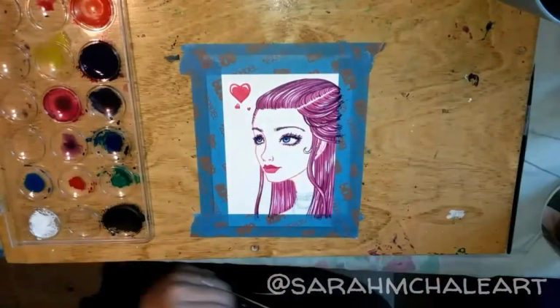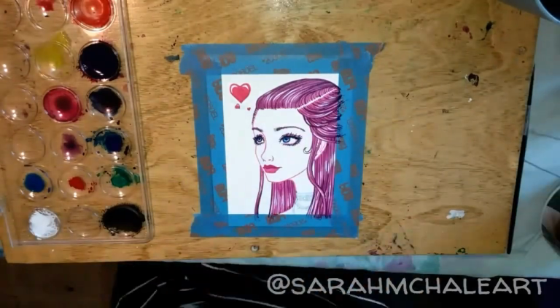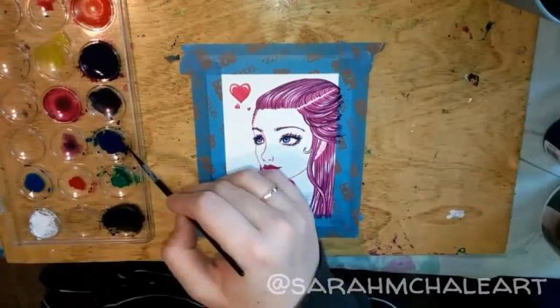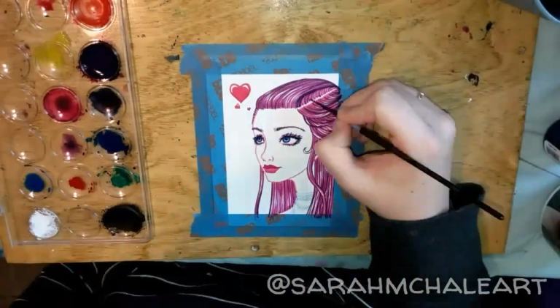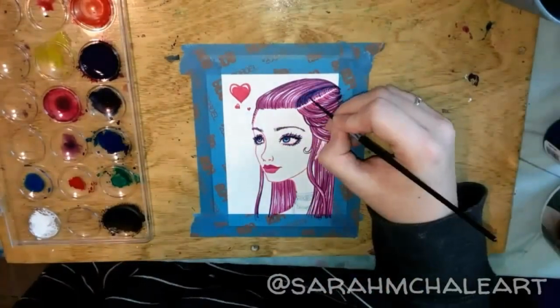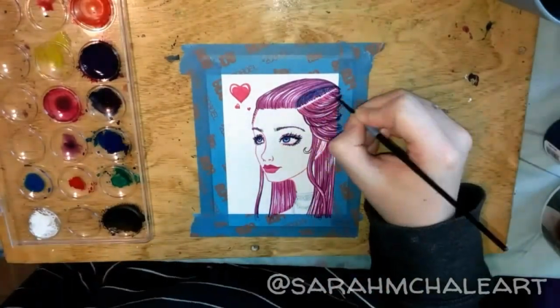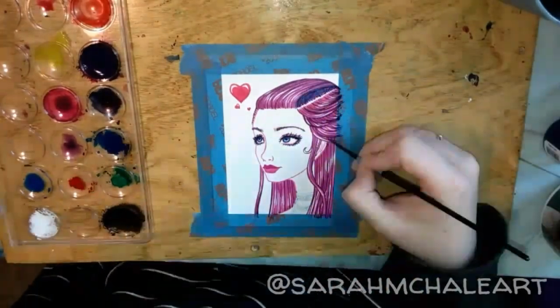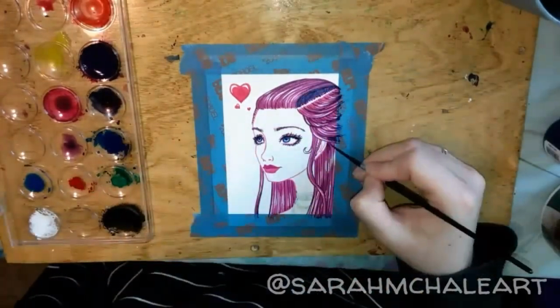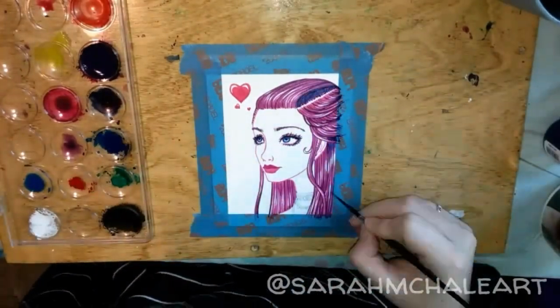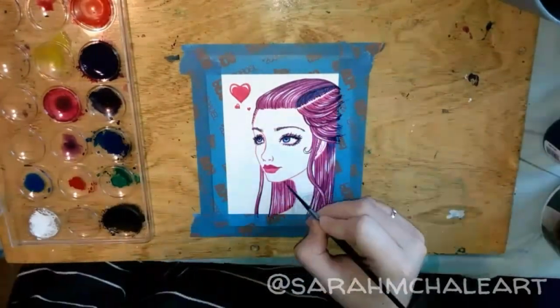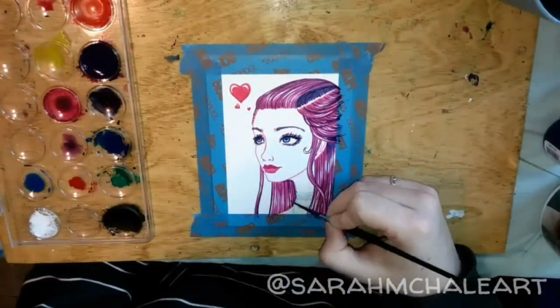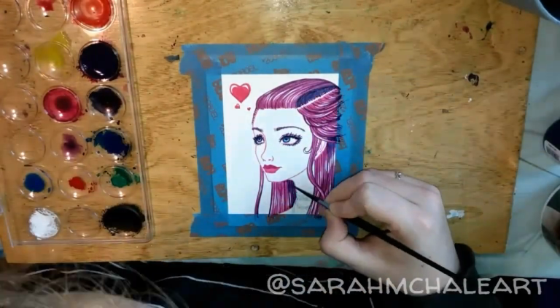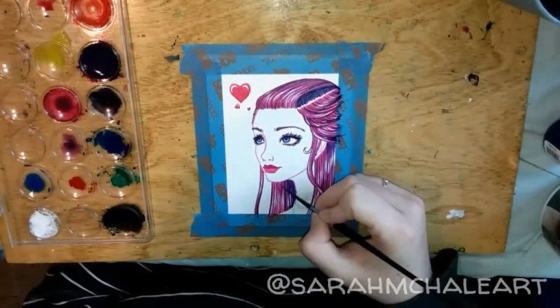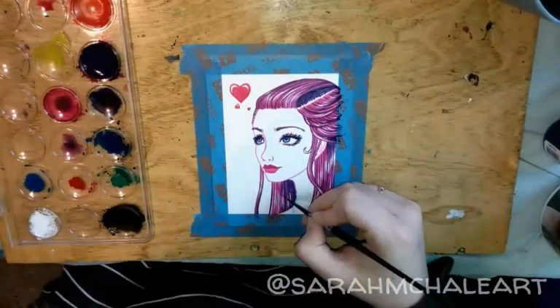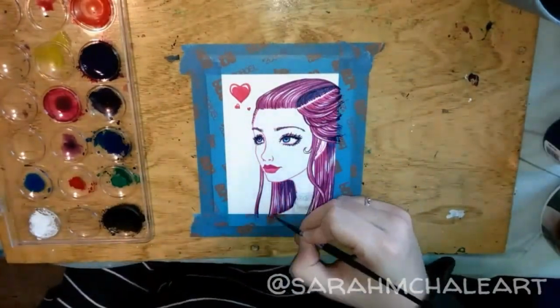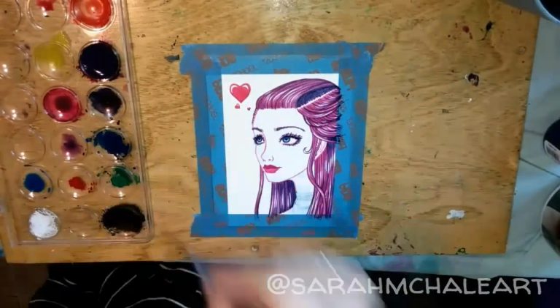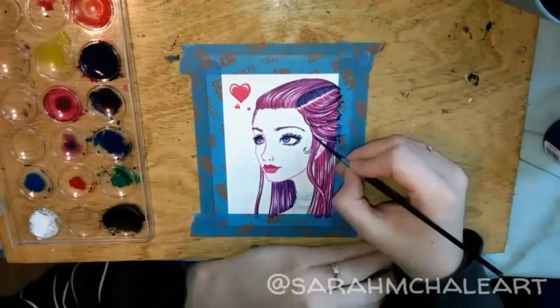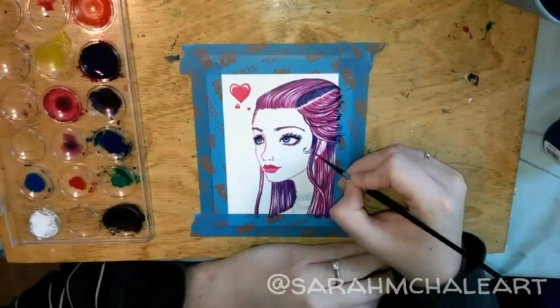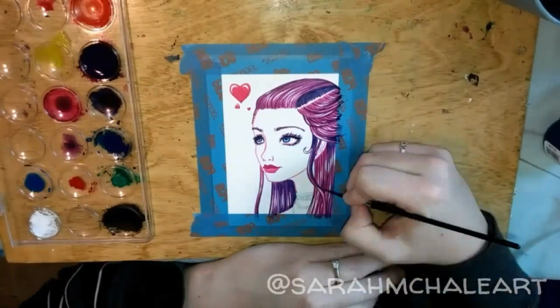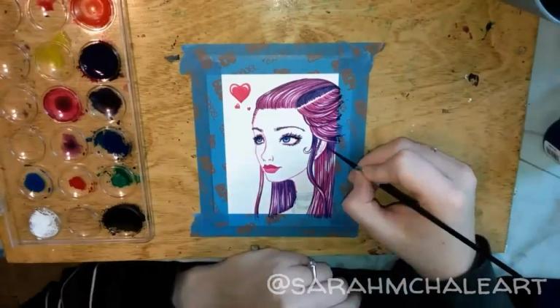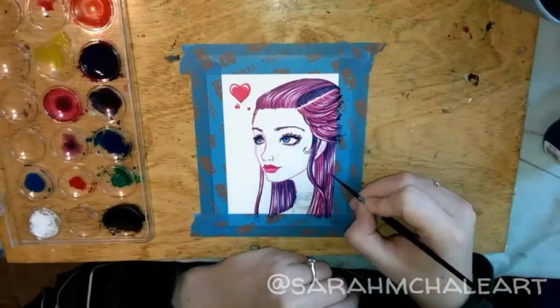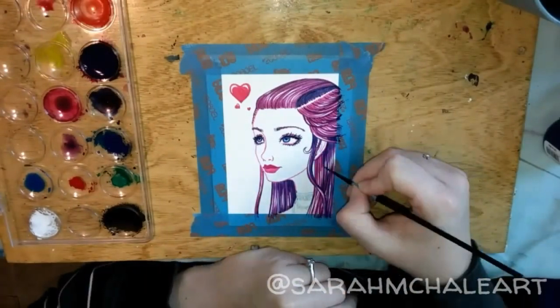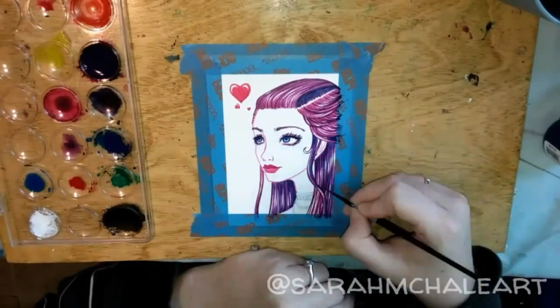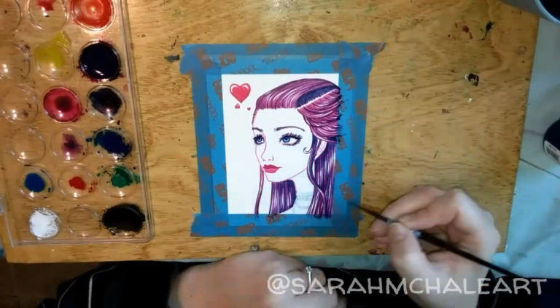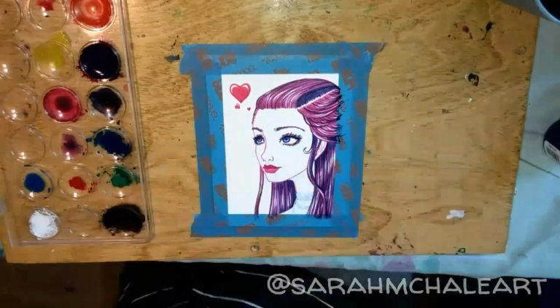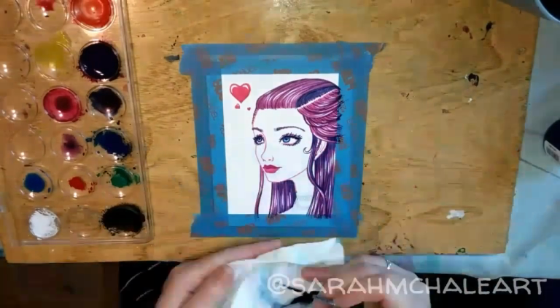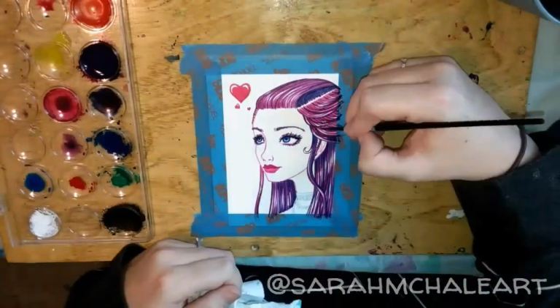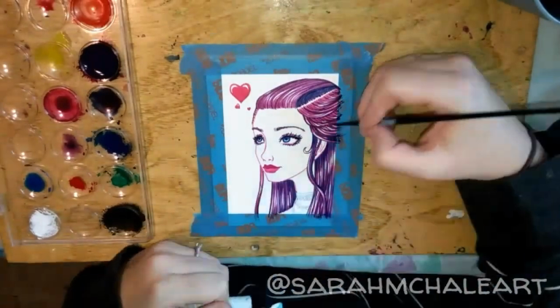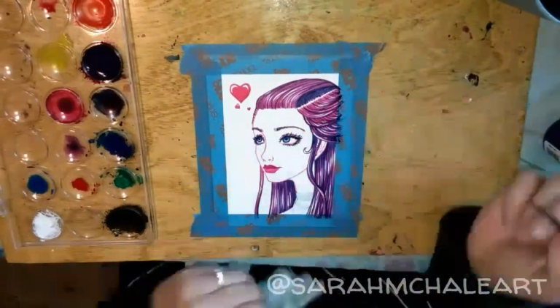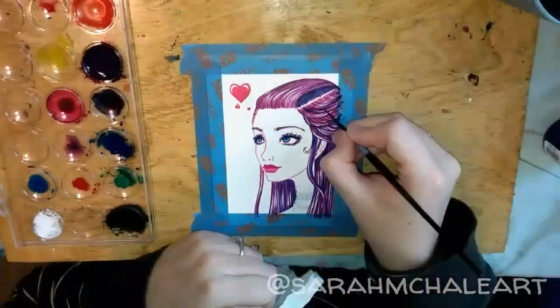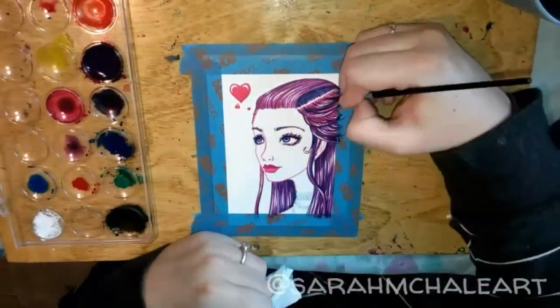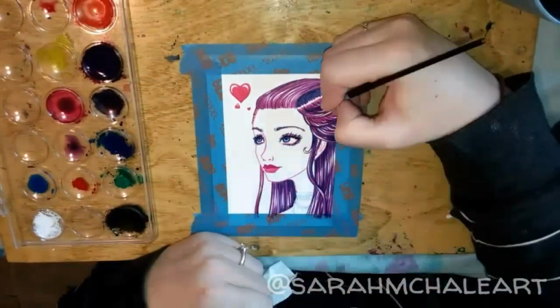I'm being careful to leave out any areas that I want to be white for my bright white highlights. For the darker color I just used blue to make it purple because I wanted her to have purple hair this time.